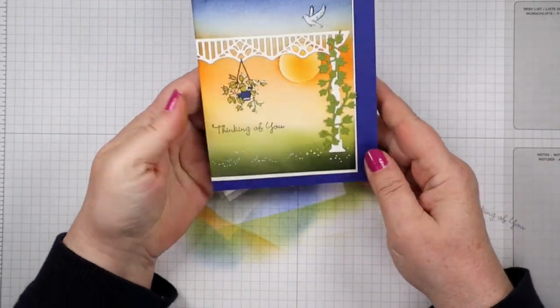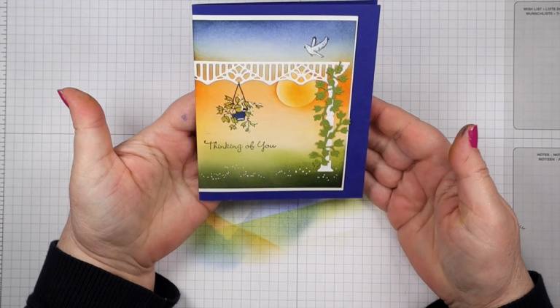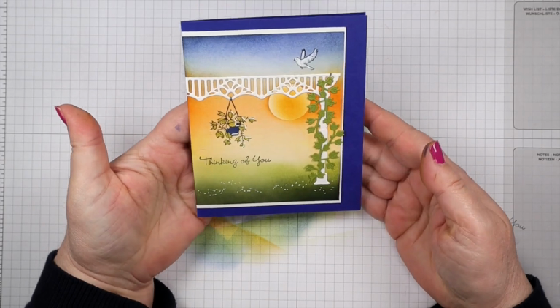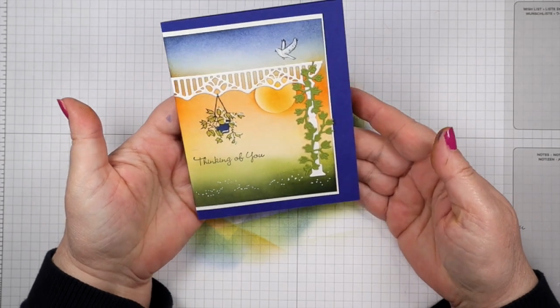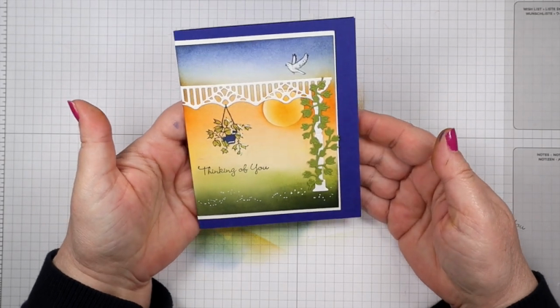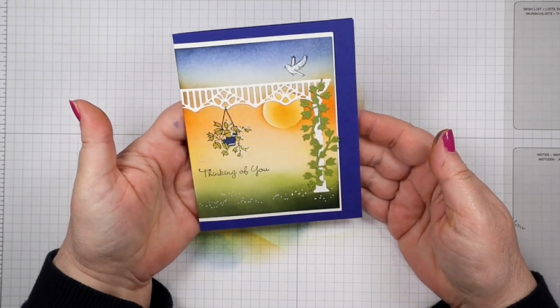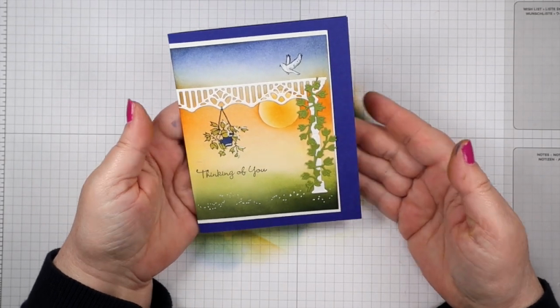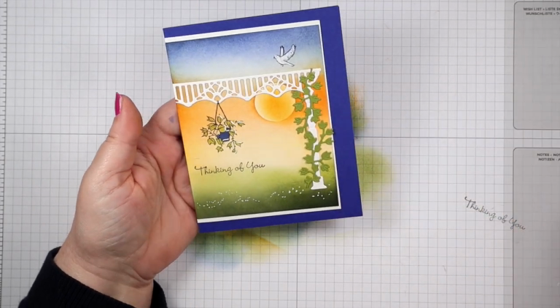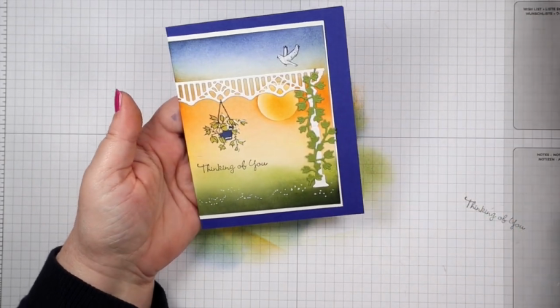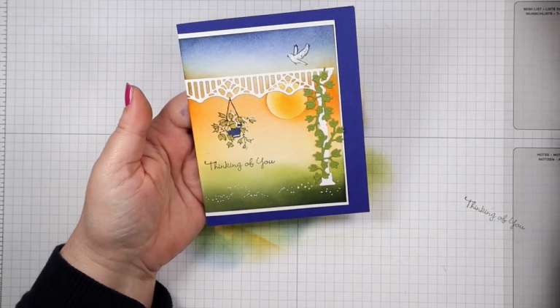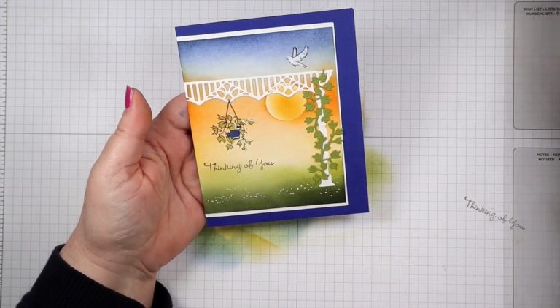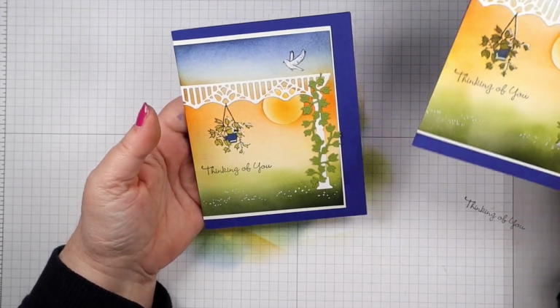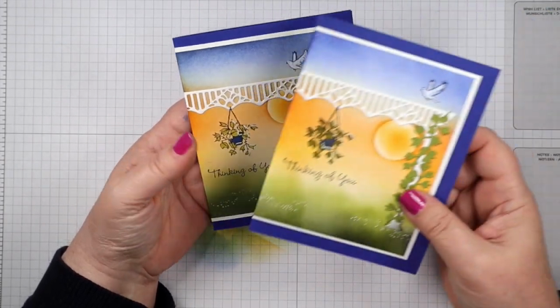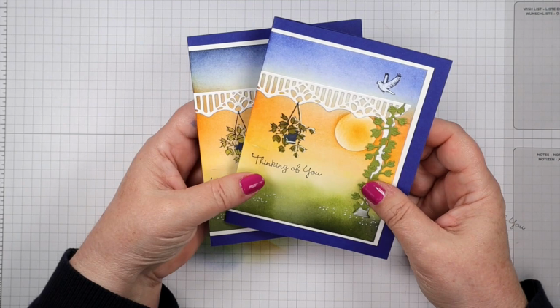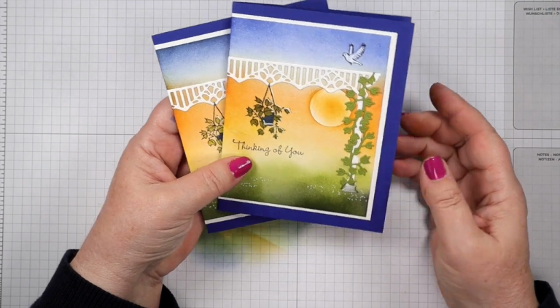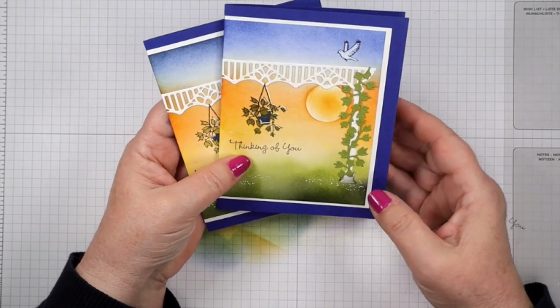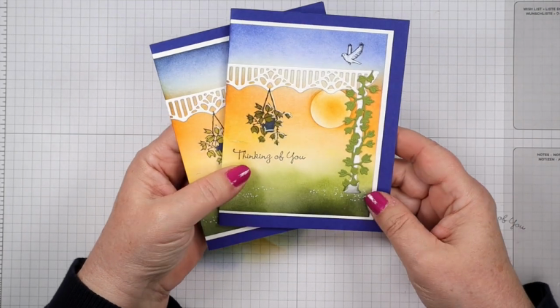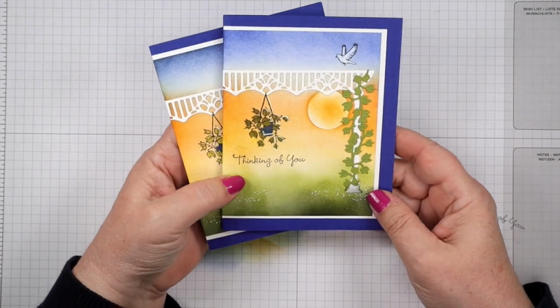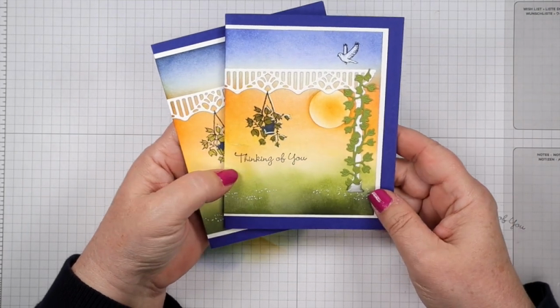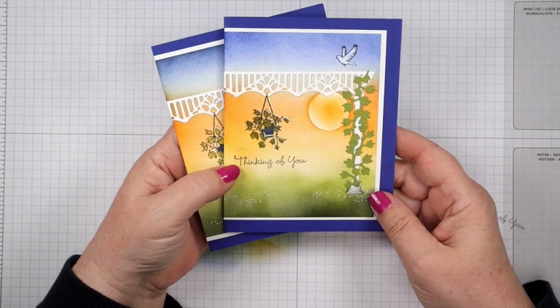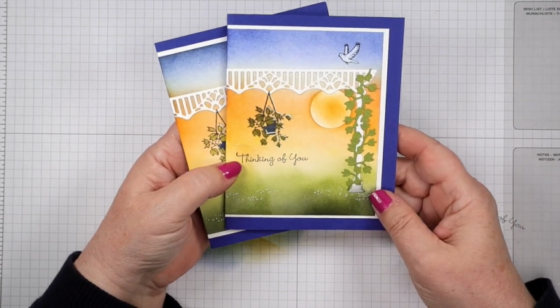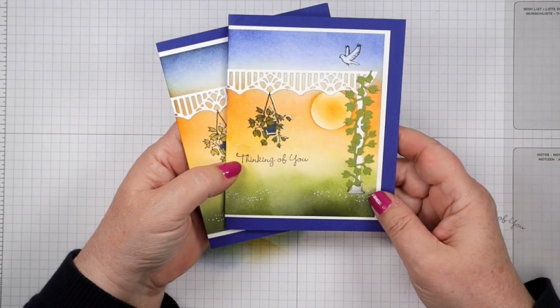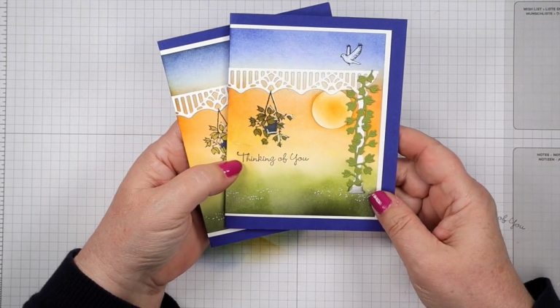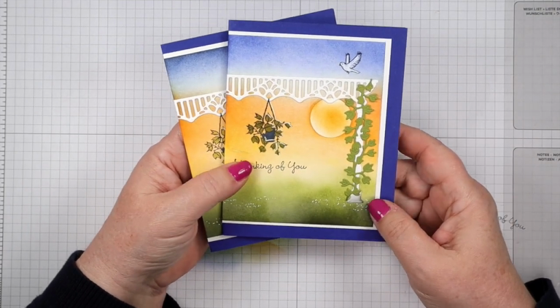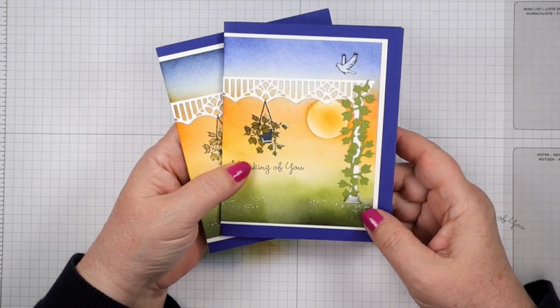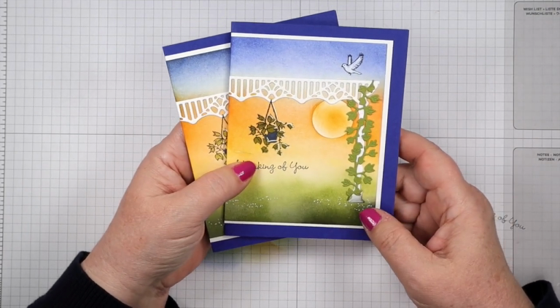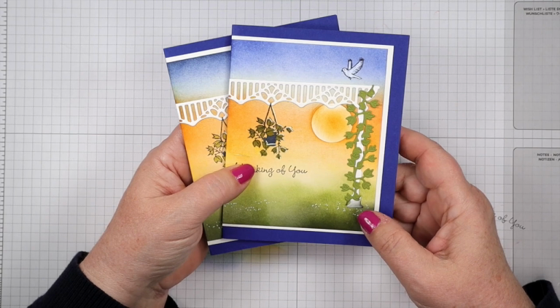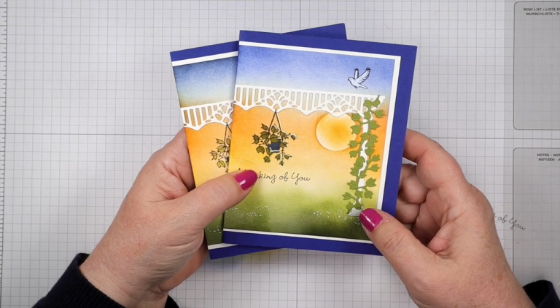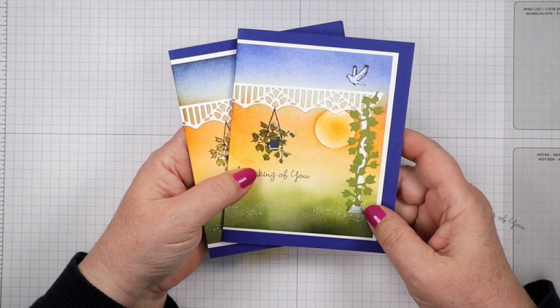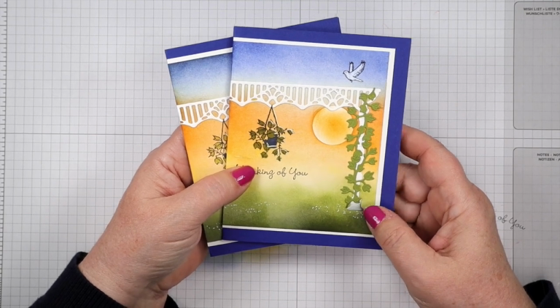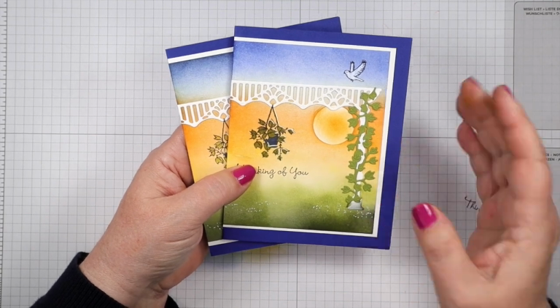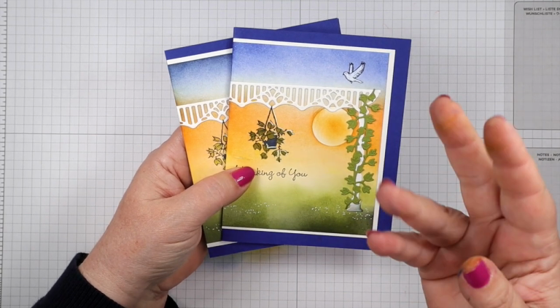There is our card for today. I hope you enjoyed this video and that you give it a try - it's a lot of fun and it's really pretty, and I'm sure somebody will appreciate knowing you thought of them today. Thanks for joining me, toodles!